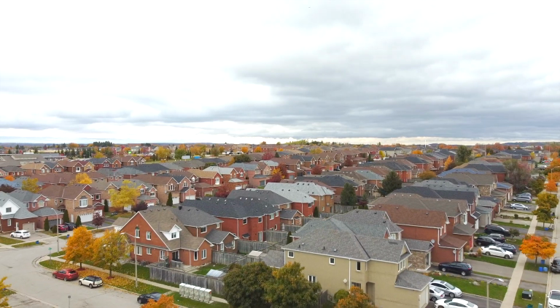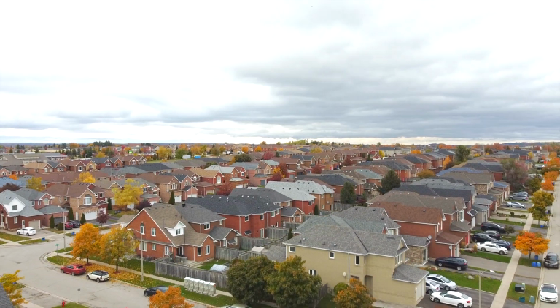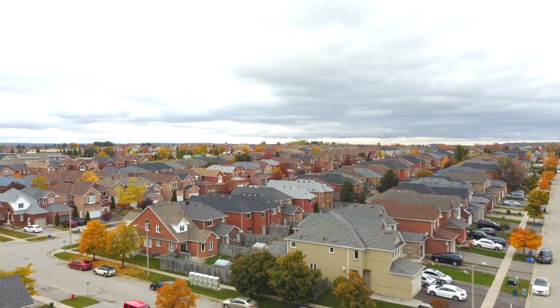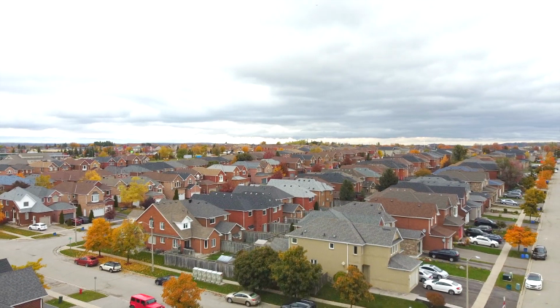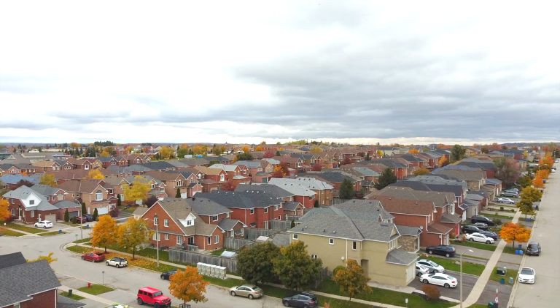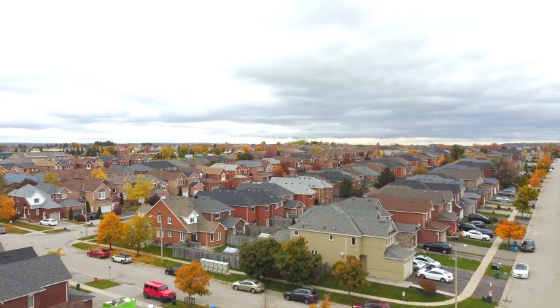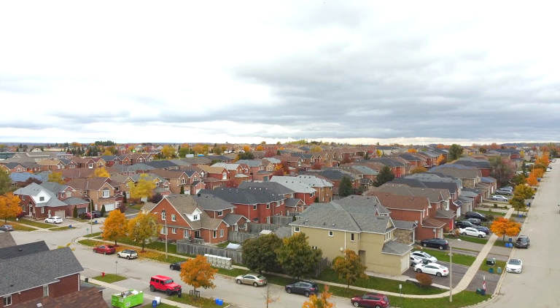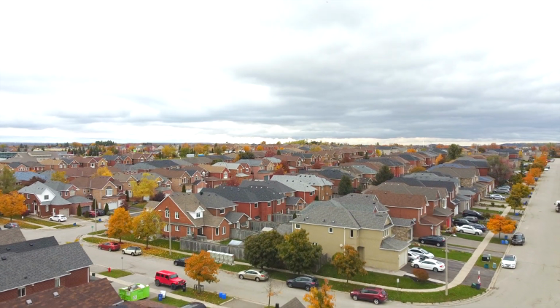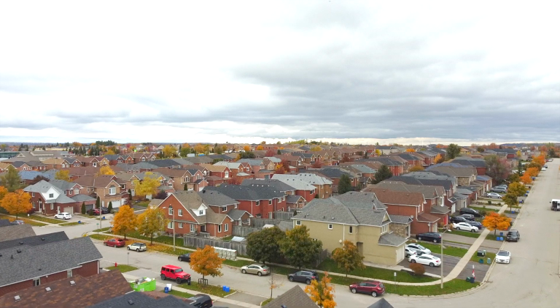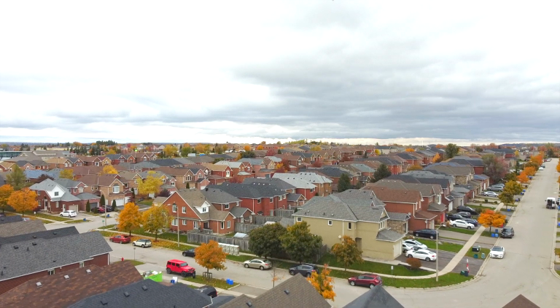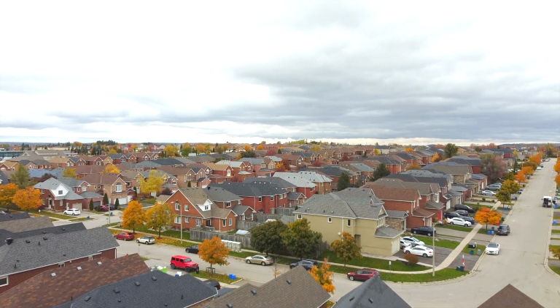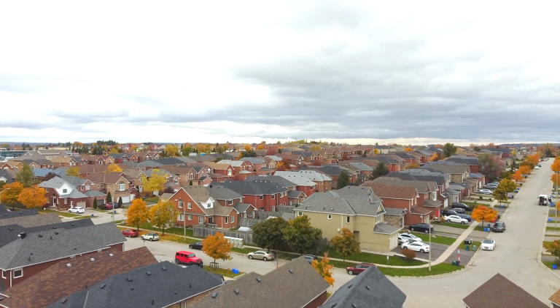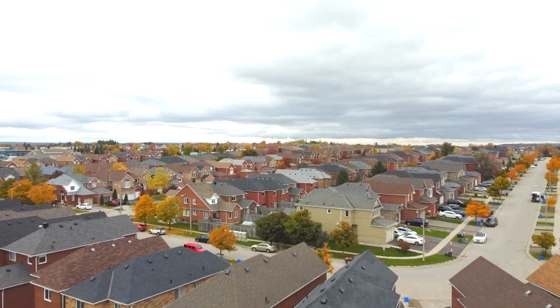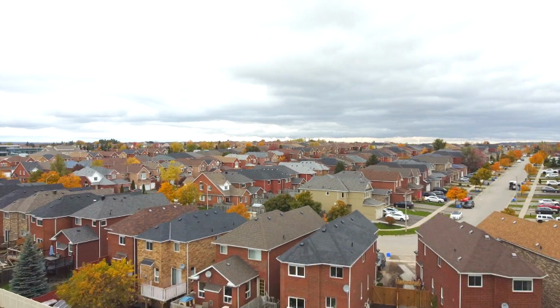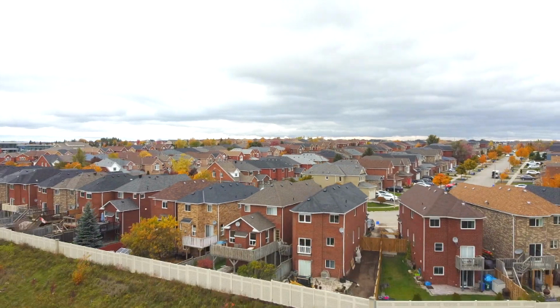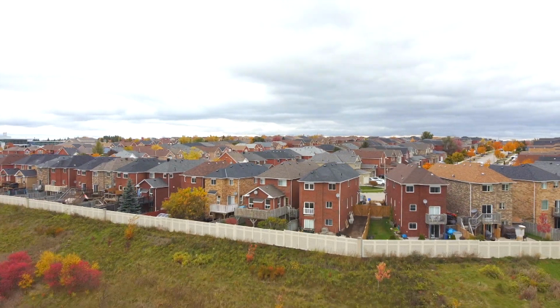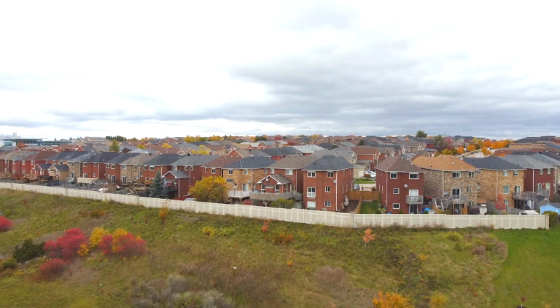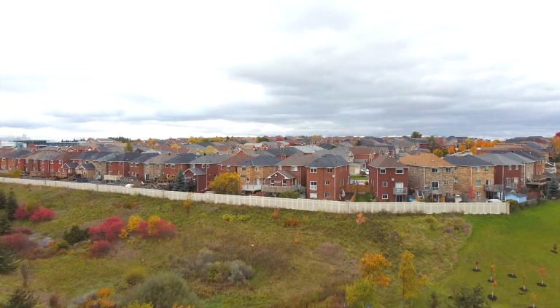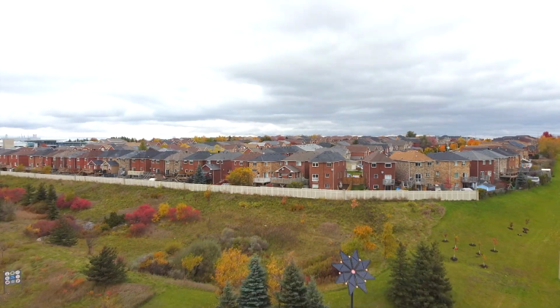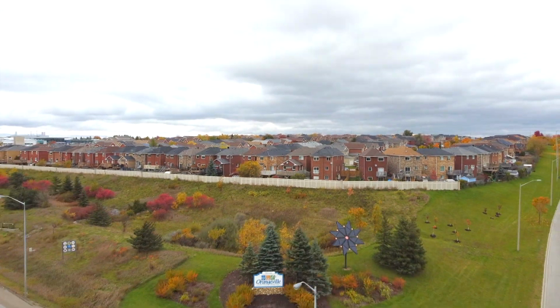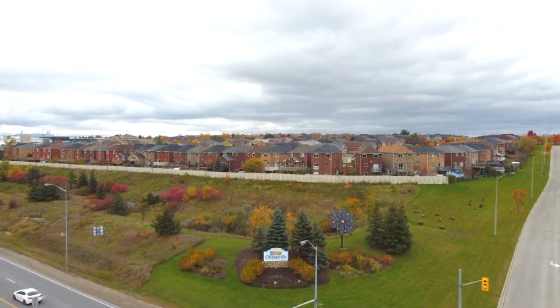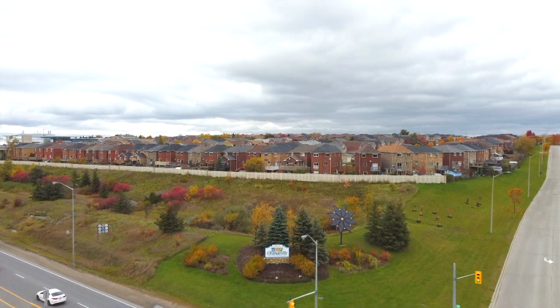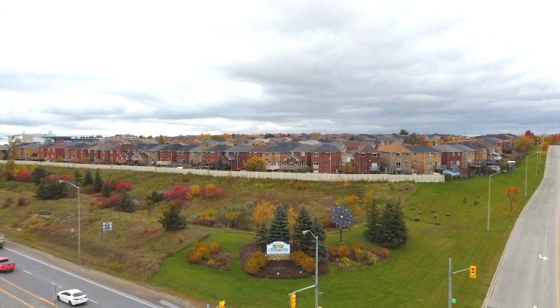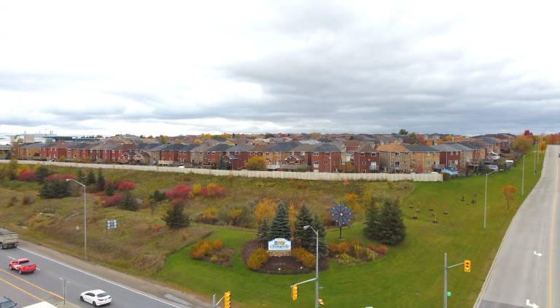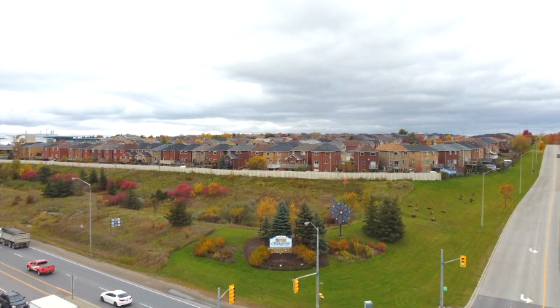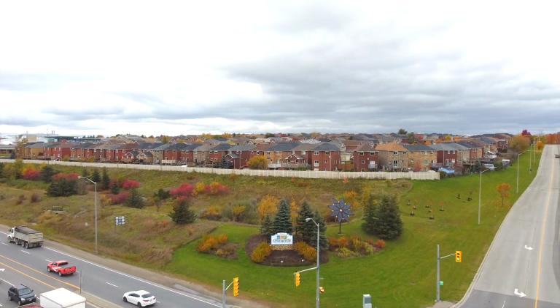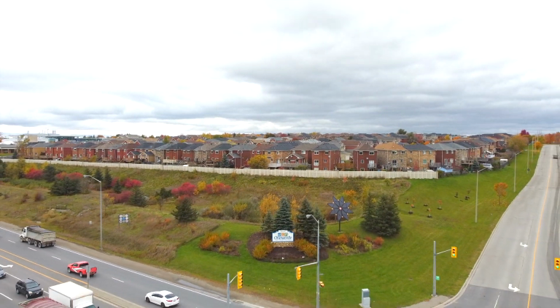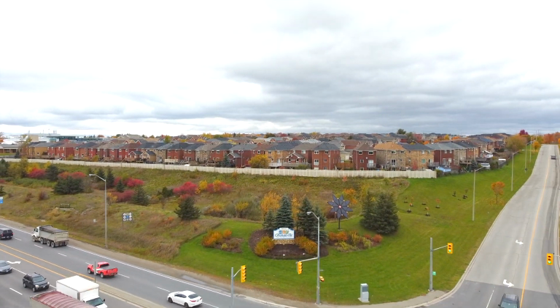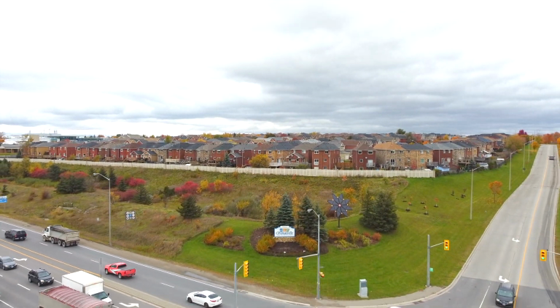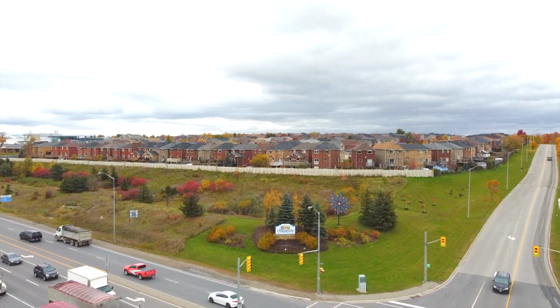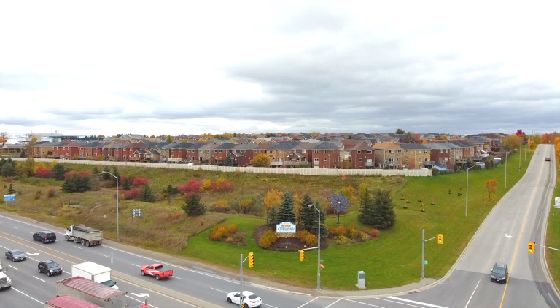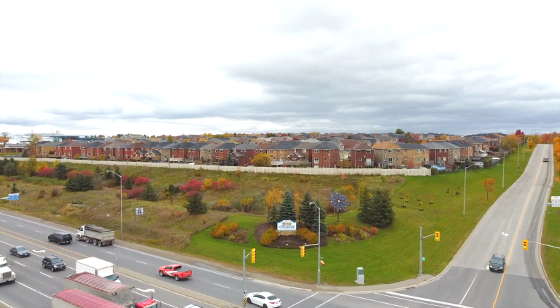This house is located in Orangeville's Hospital Hill neighborhood. It's an excellent location for easy access to Highway 10, which gives you quick access to the city.